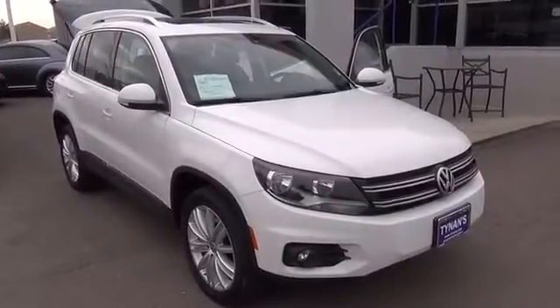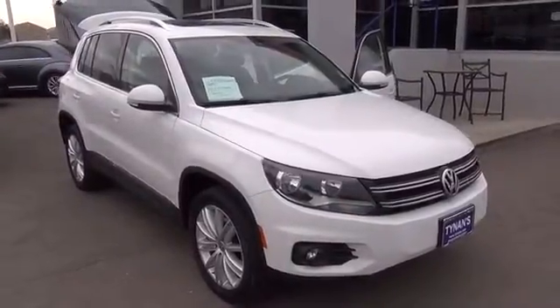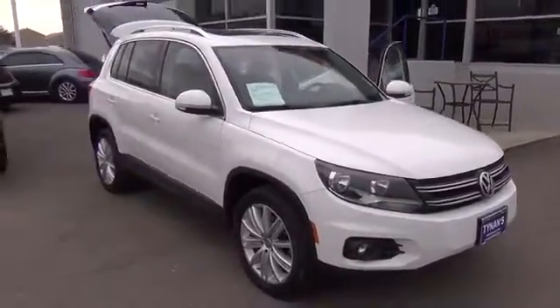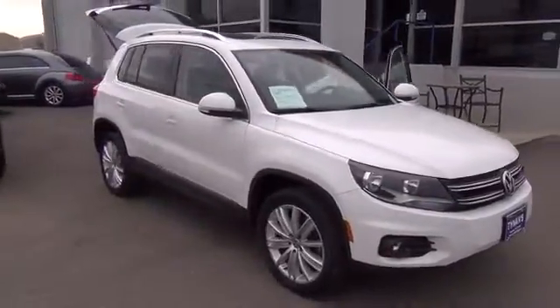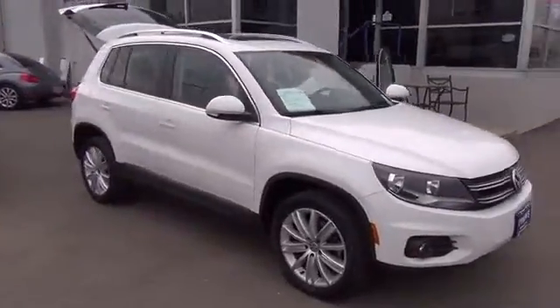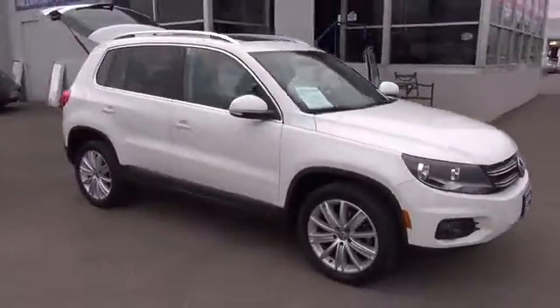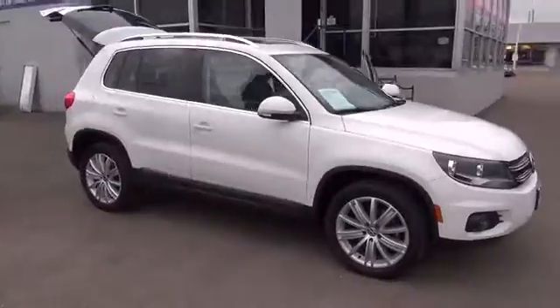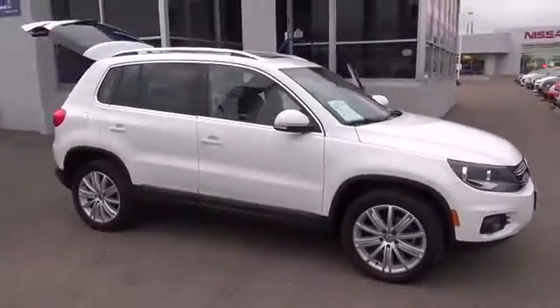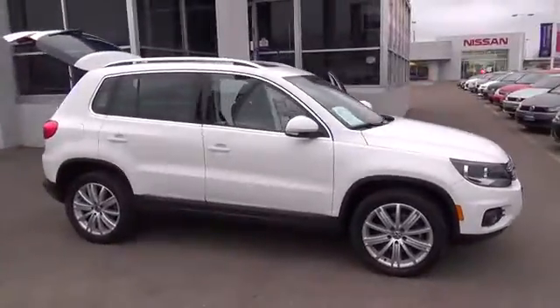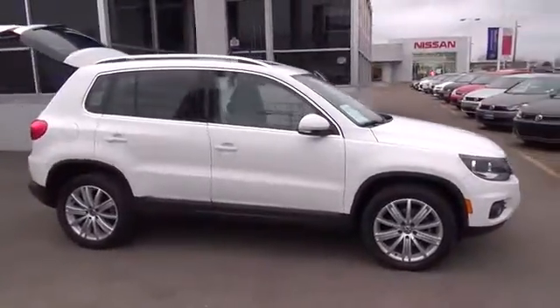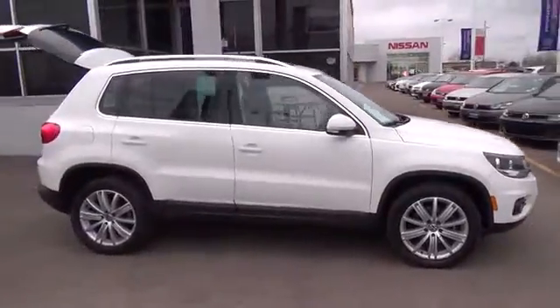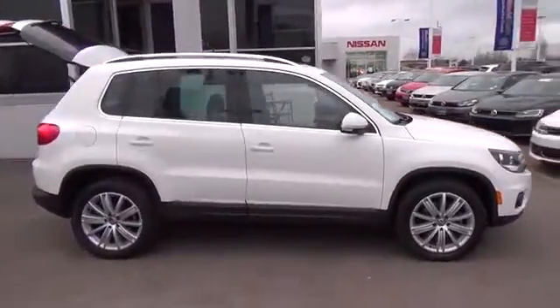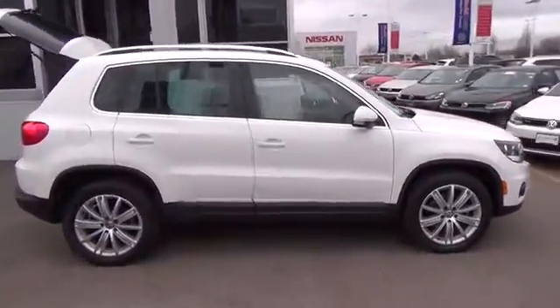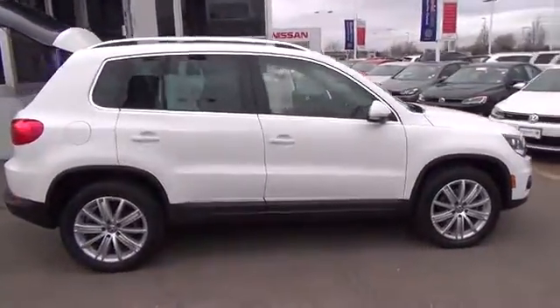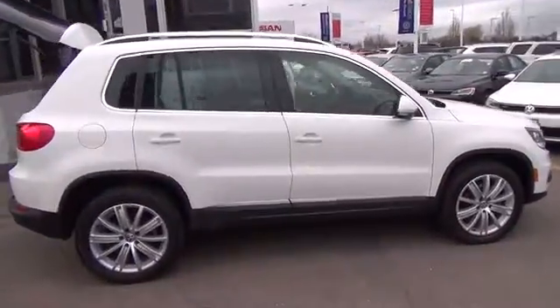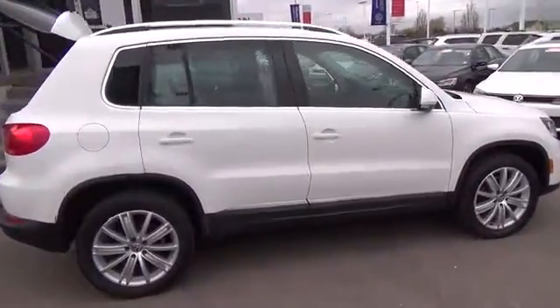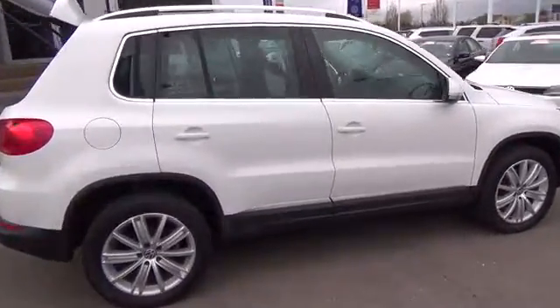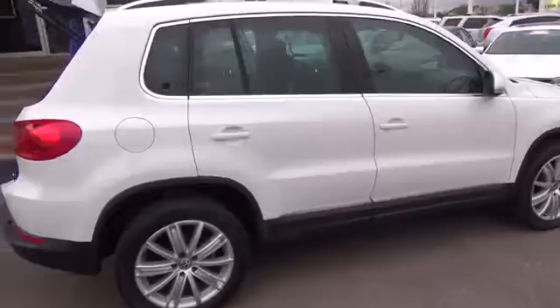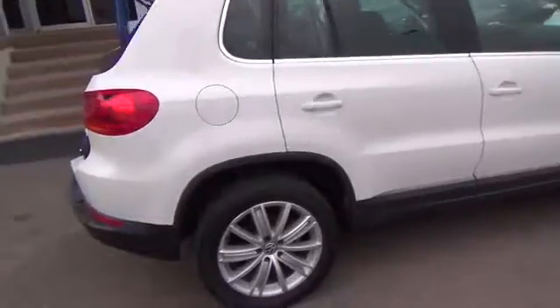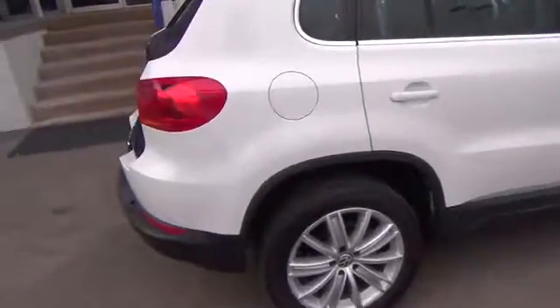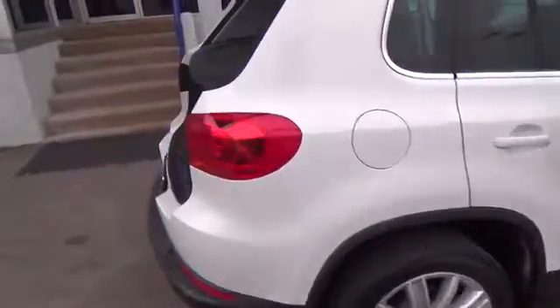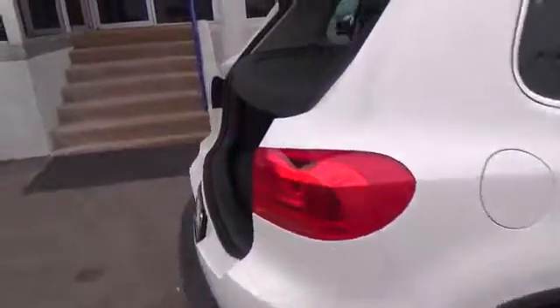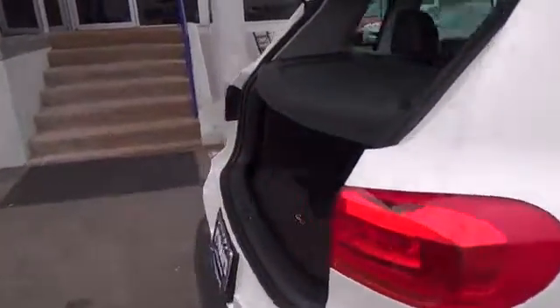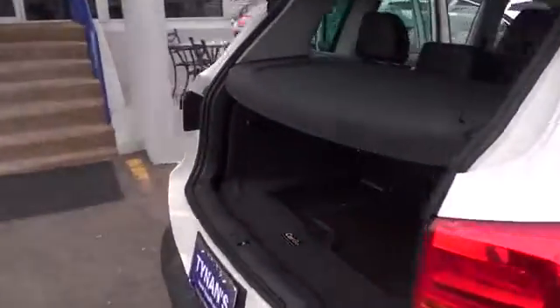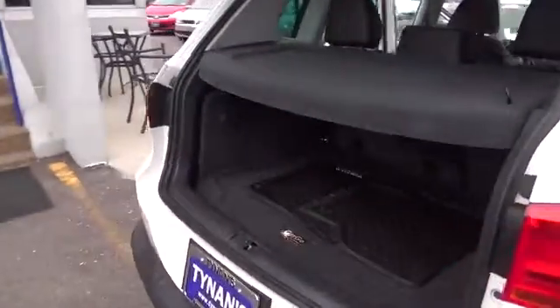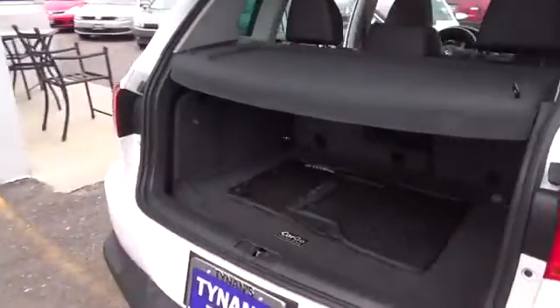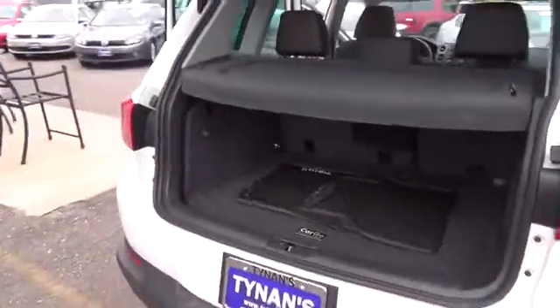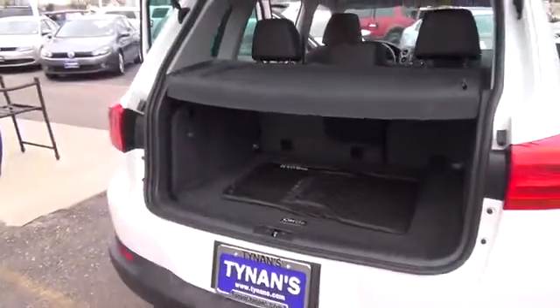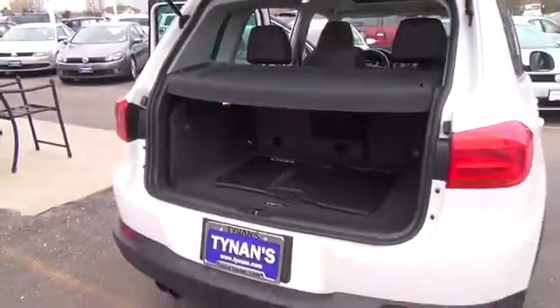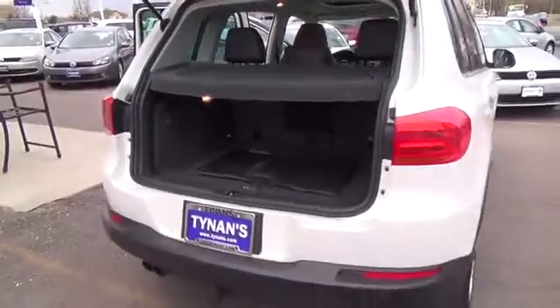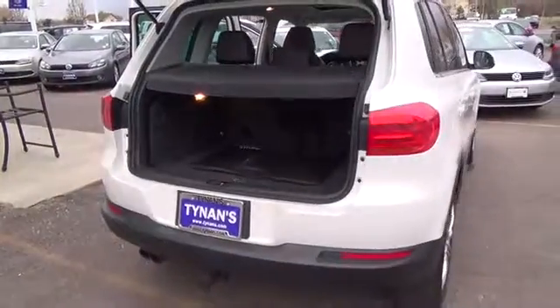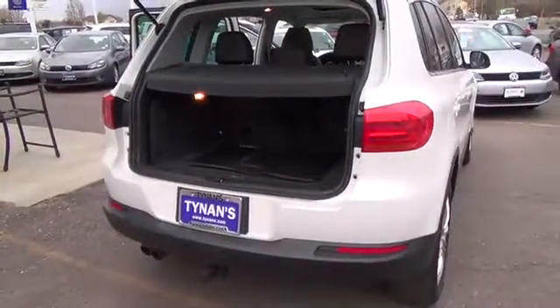This one-owner Tiguan S, or Motion, you see here is shown in stunning candy white. Powering this all-wheel drive machine is Volkswagen's 2.0-liter, 200-horsepower TSI engine, mated to the 6-speed automatic with Tiptronic and Sport mode.